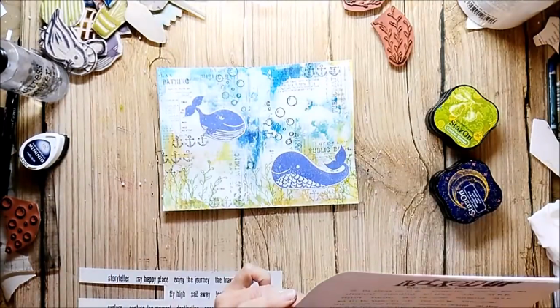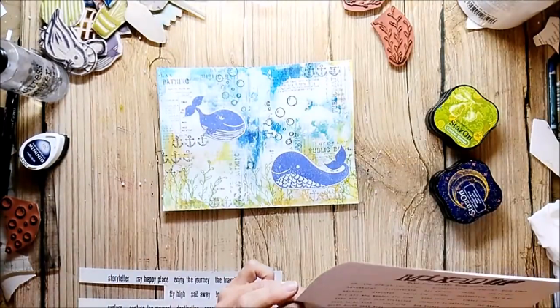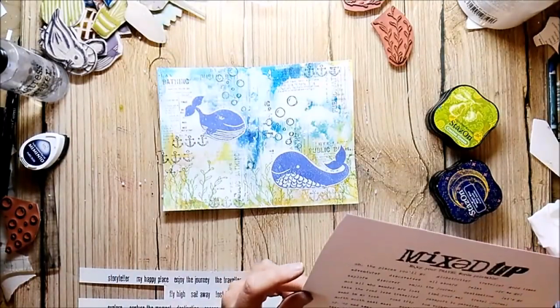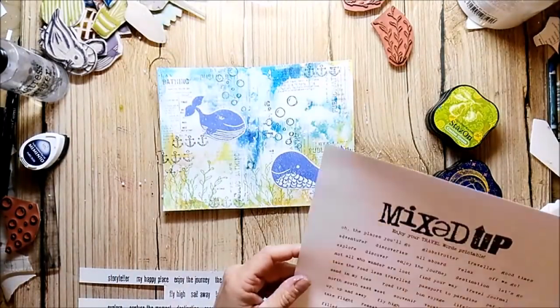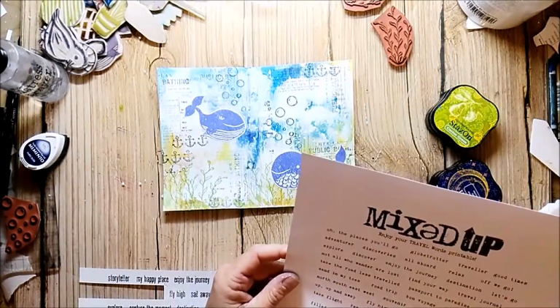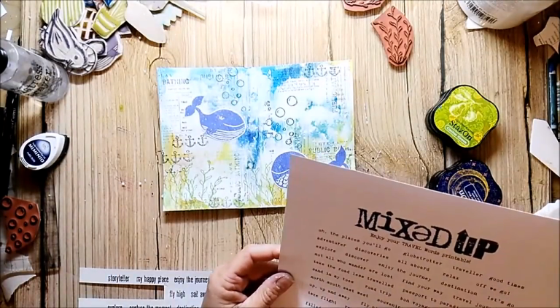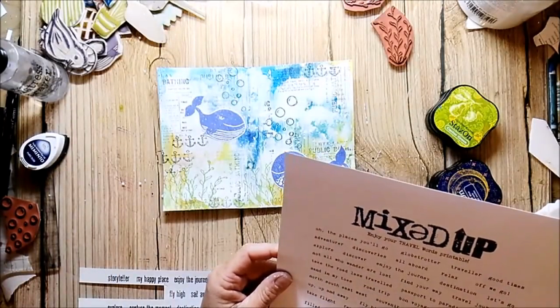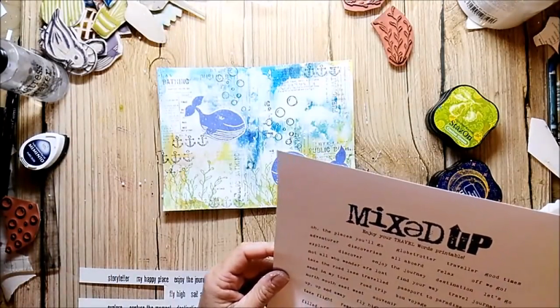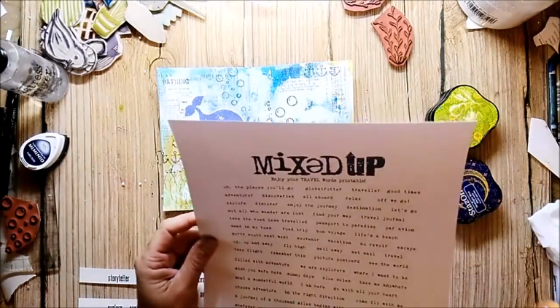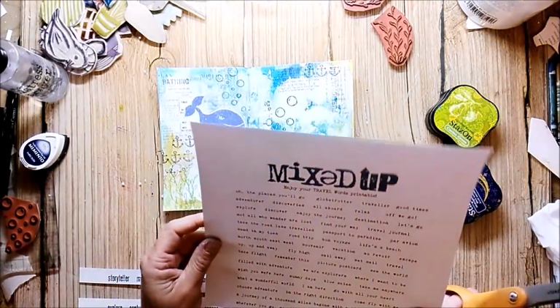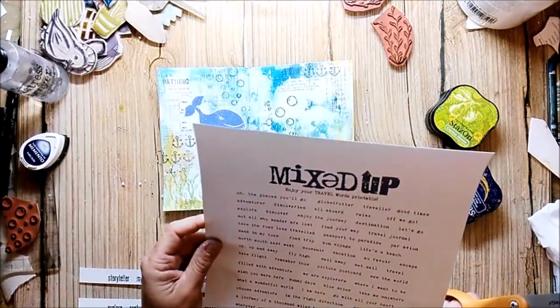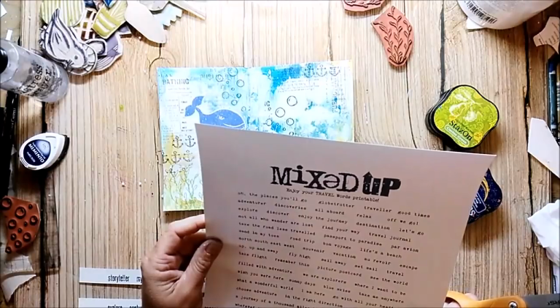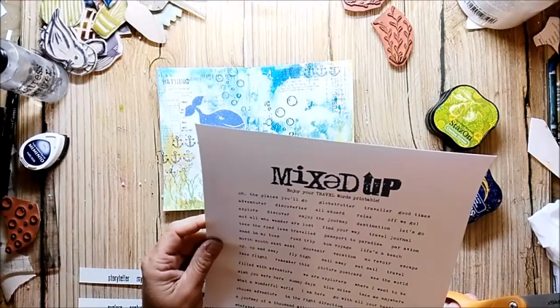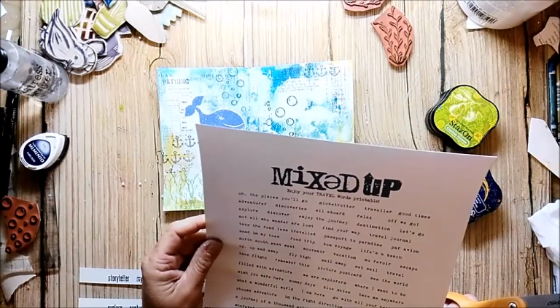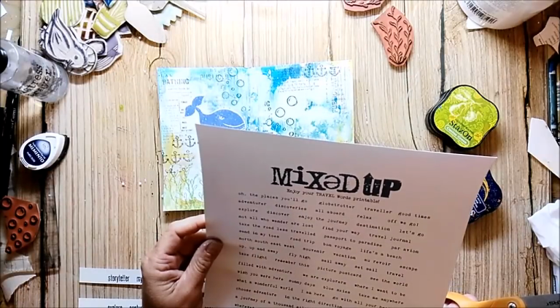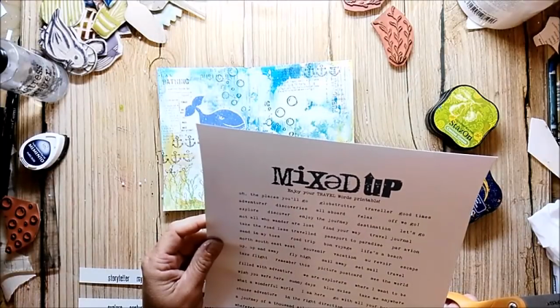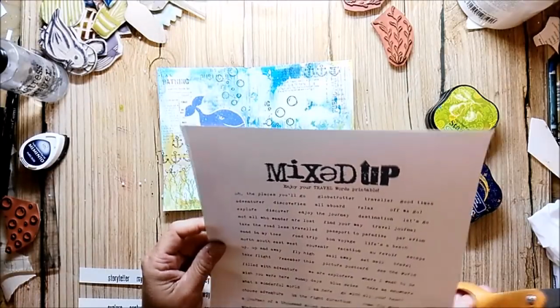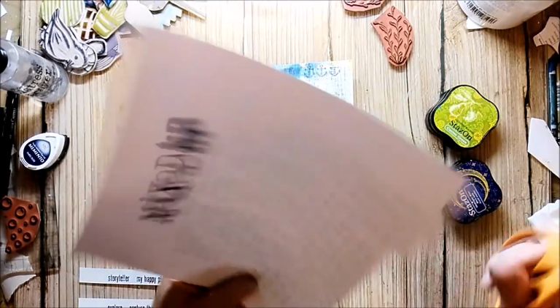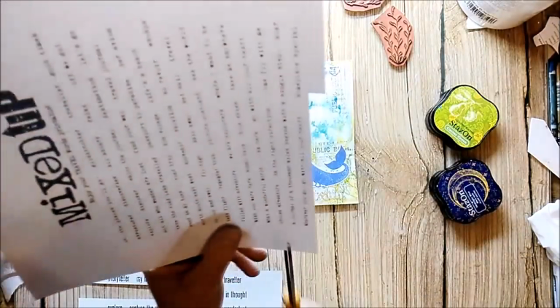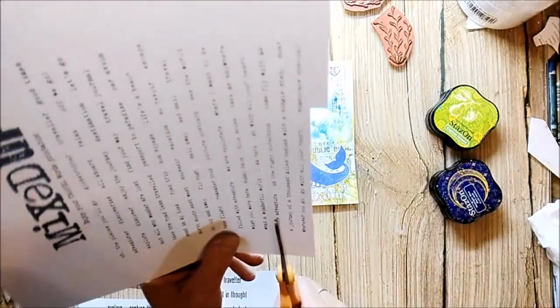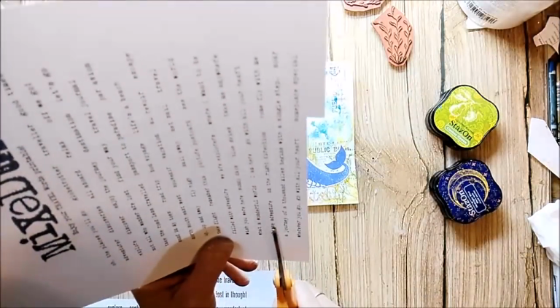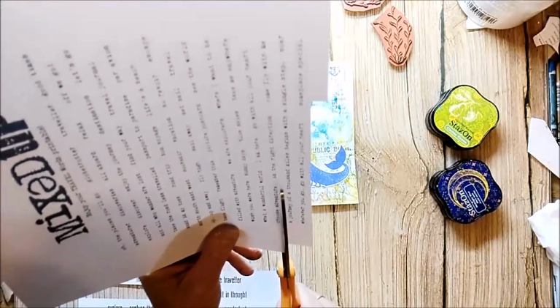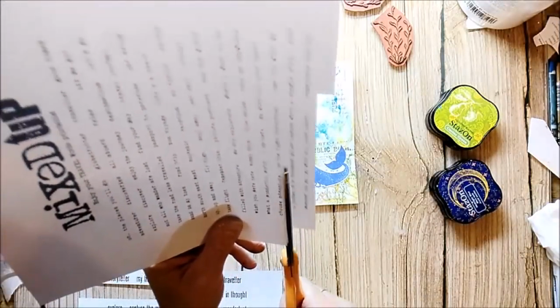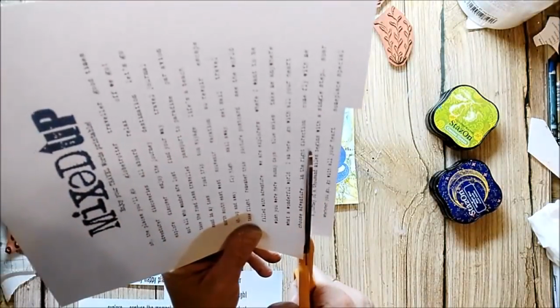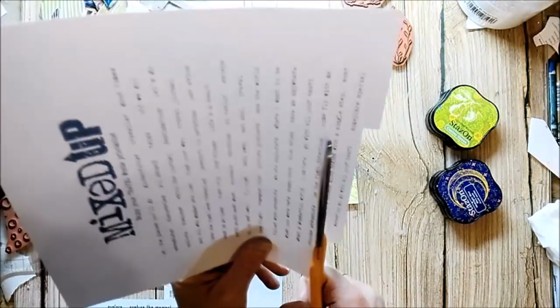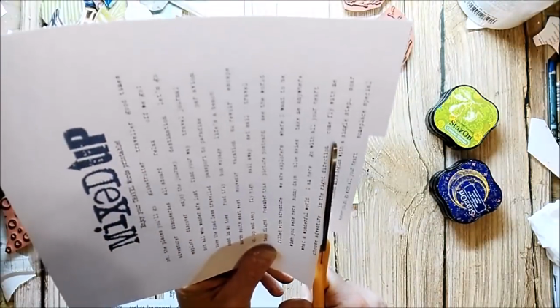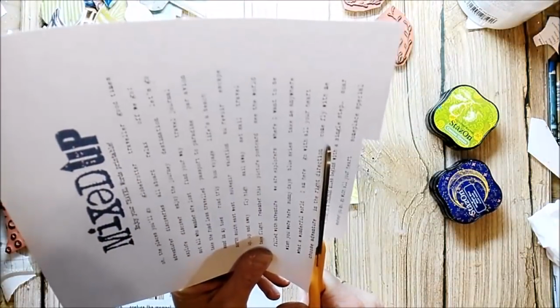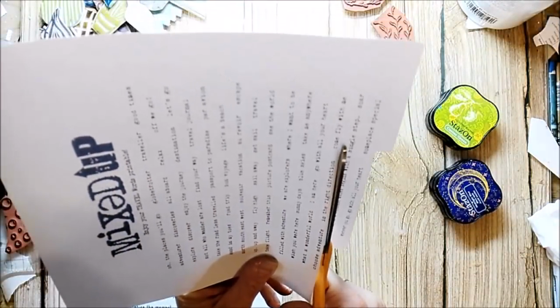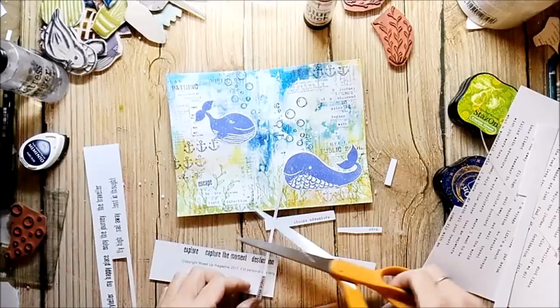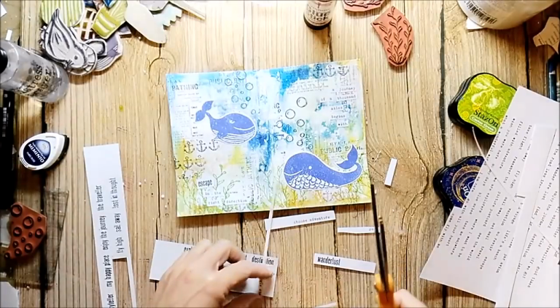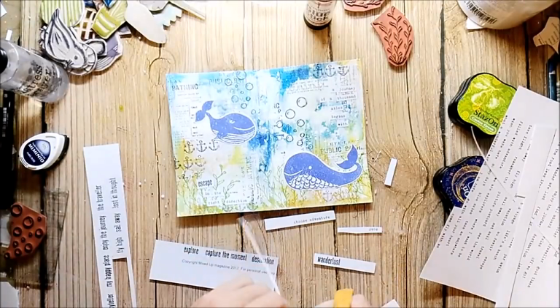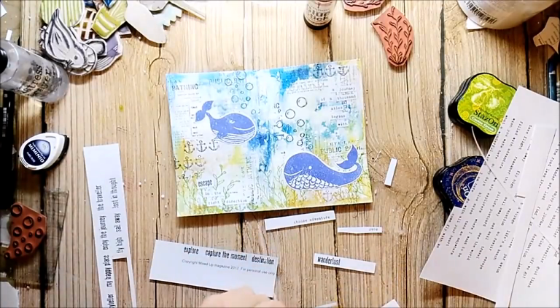I used some of the printable sentiments from Mixed Up Magazine. I just cut them out and arranged them on my pages.